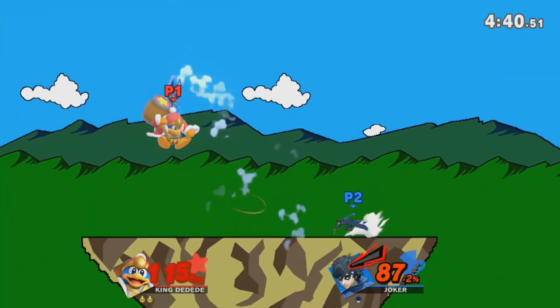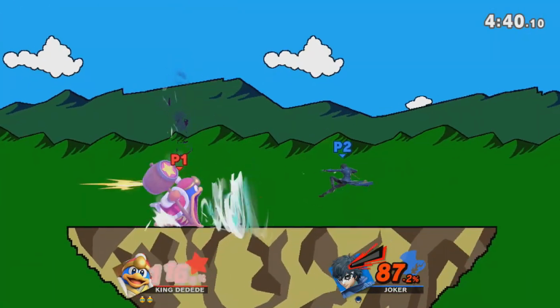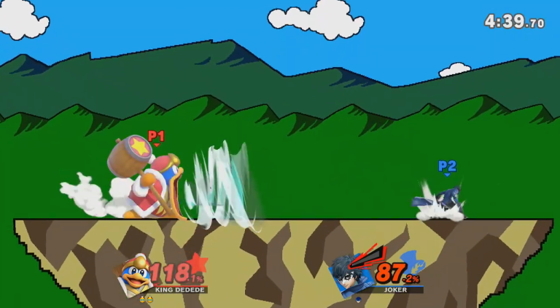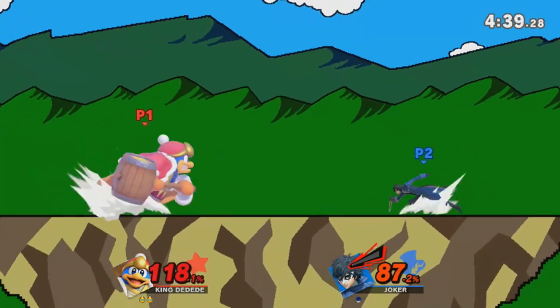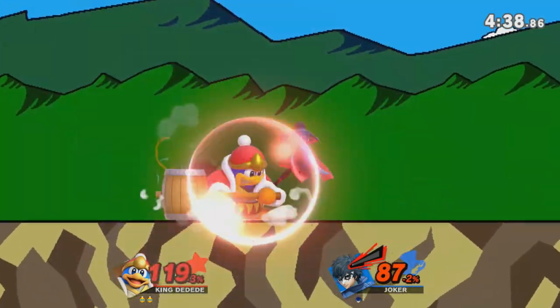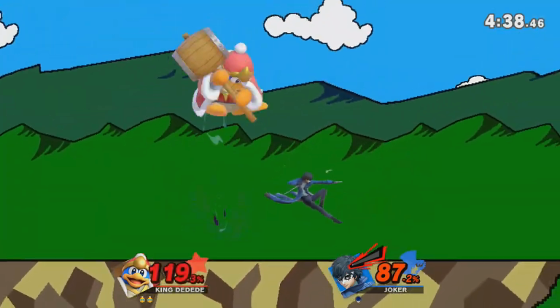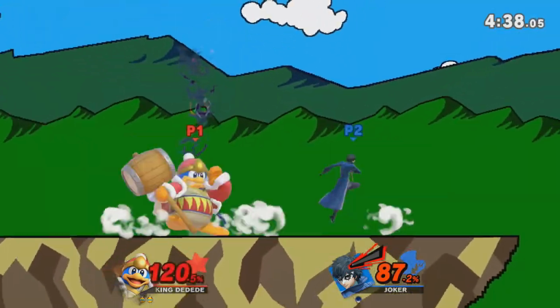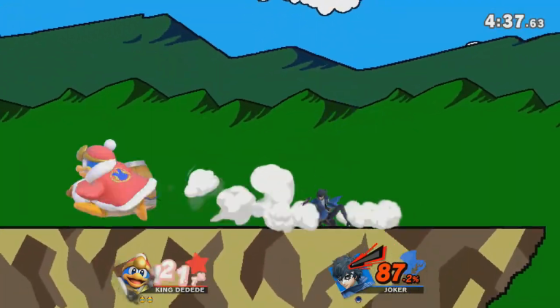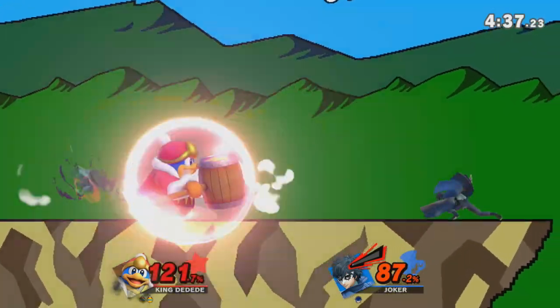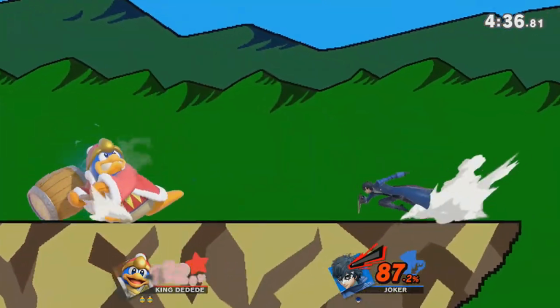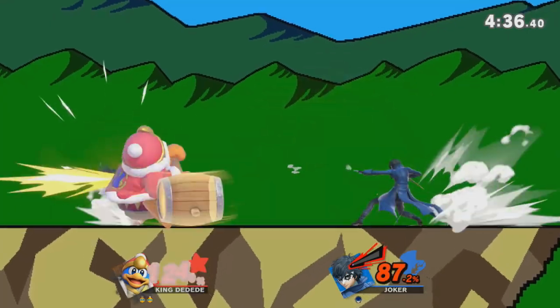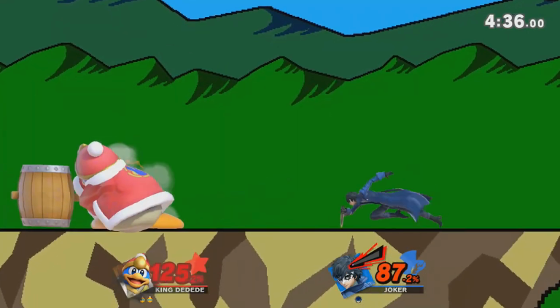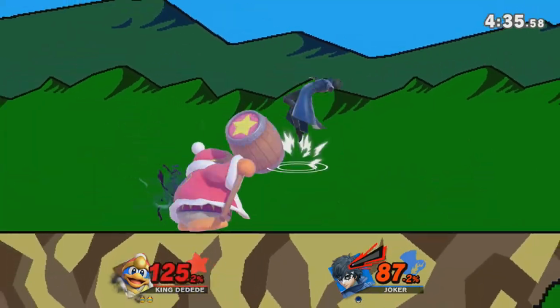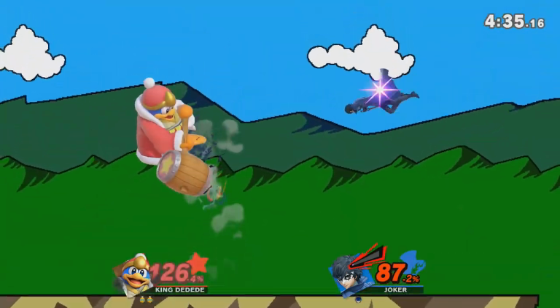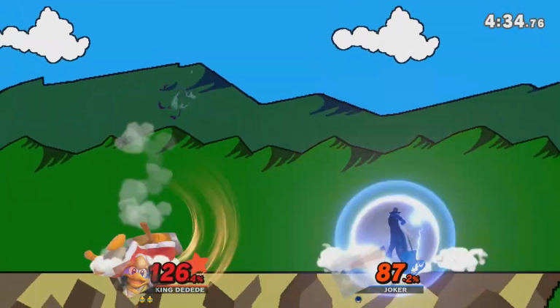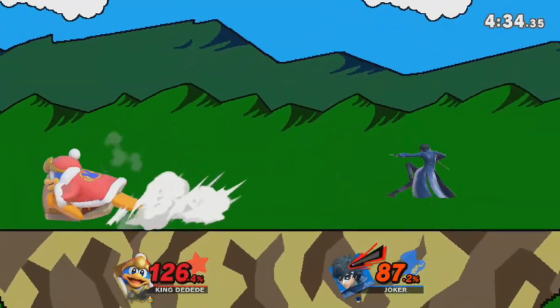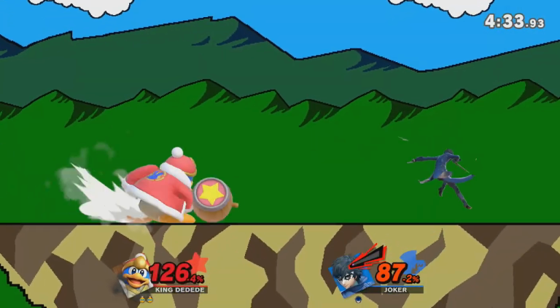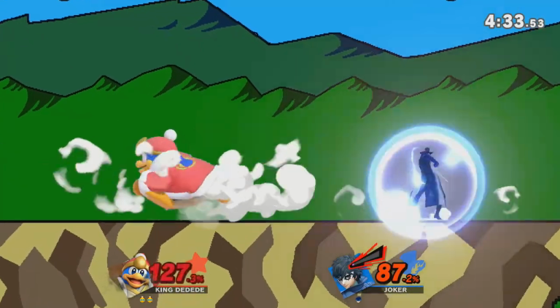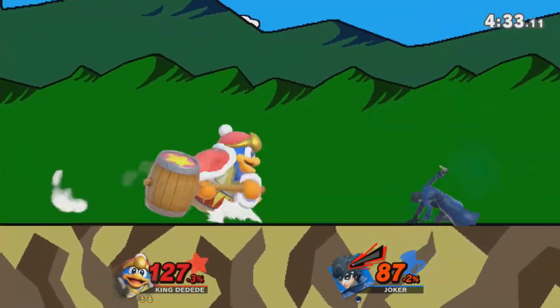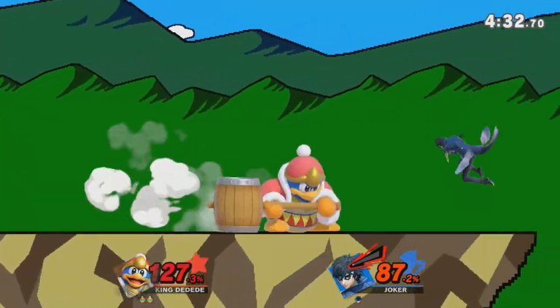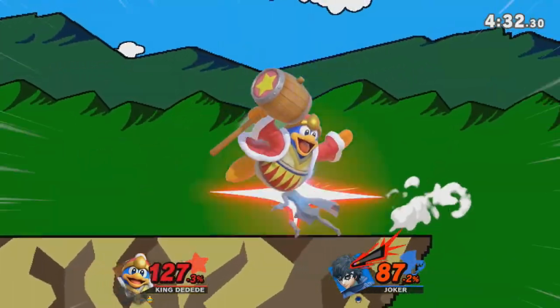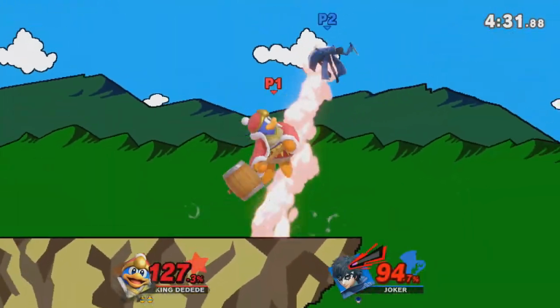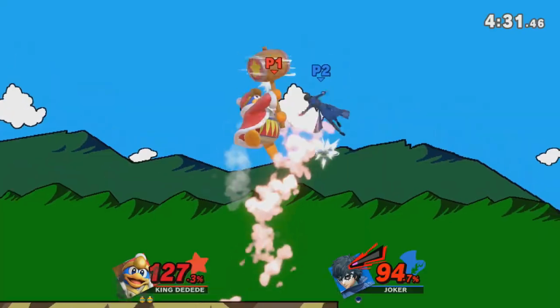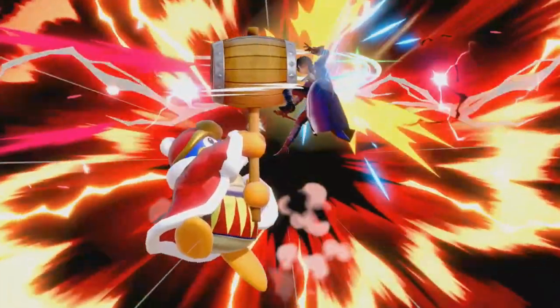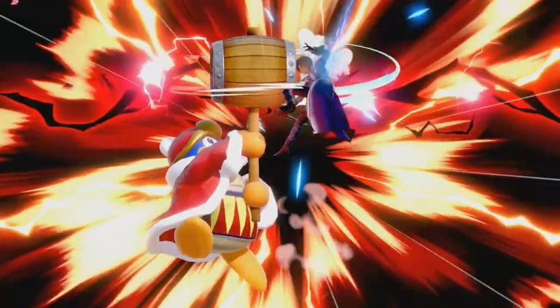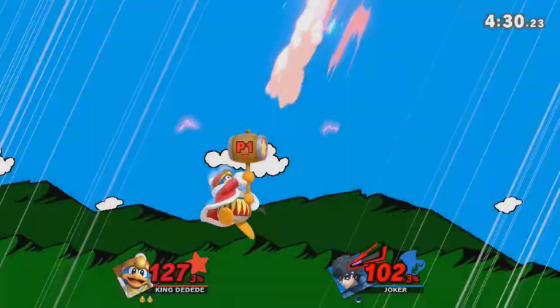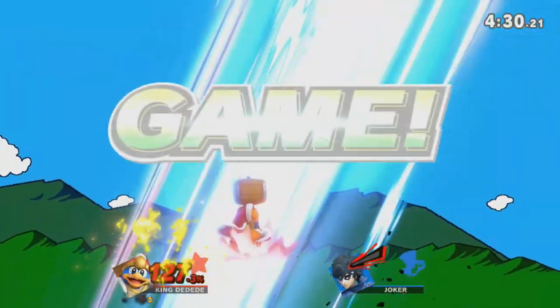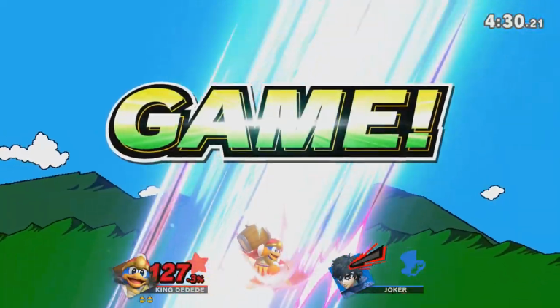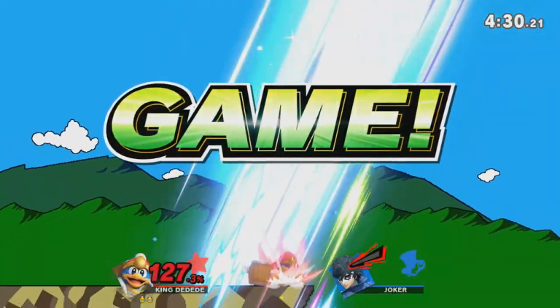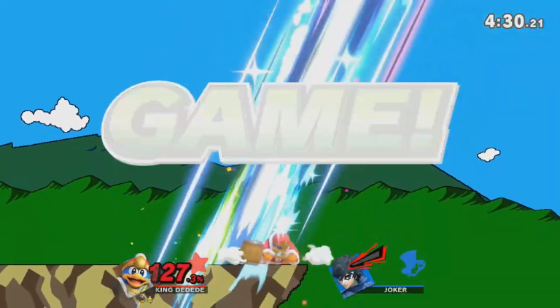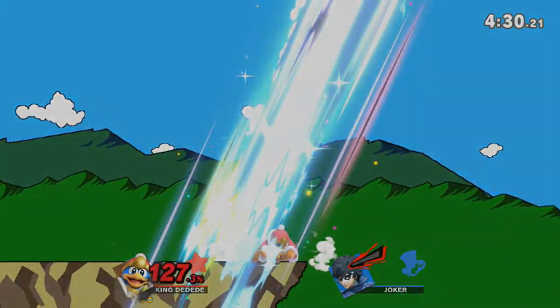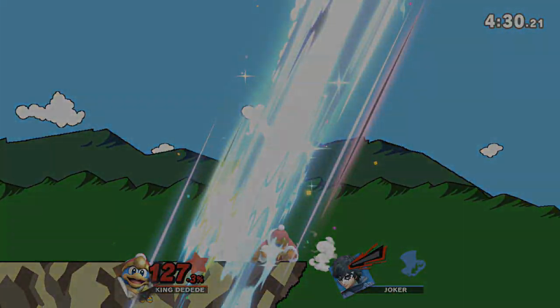You can see that they really wanted to run in and punish that up smash there. So I do this bit of dashing because I know they're getting antsy to run in, throw out the short hop nair, they run into the sour spot, and you get the kill confirmed.